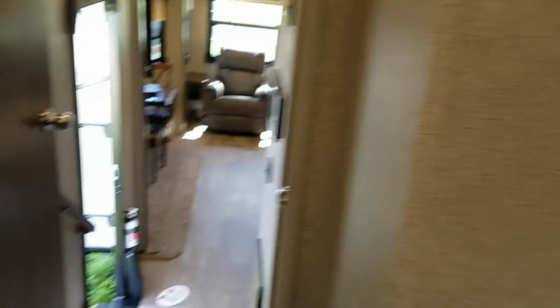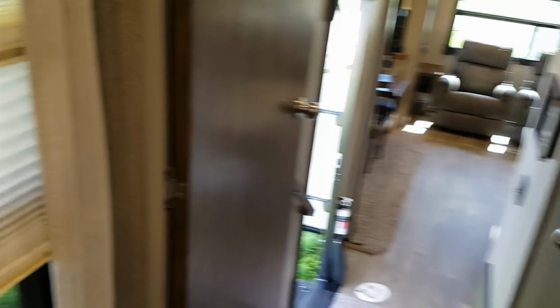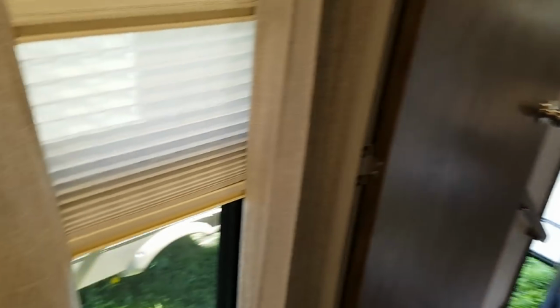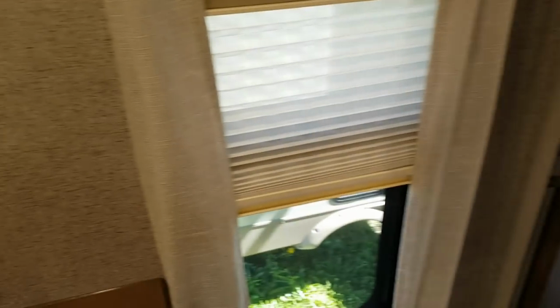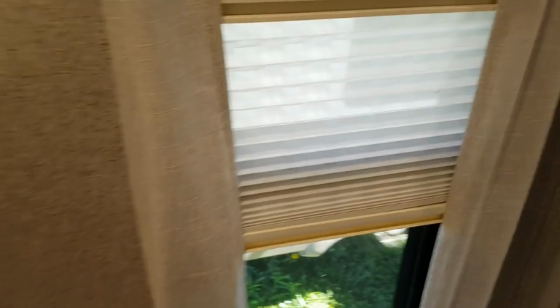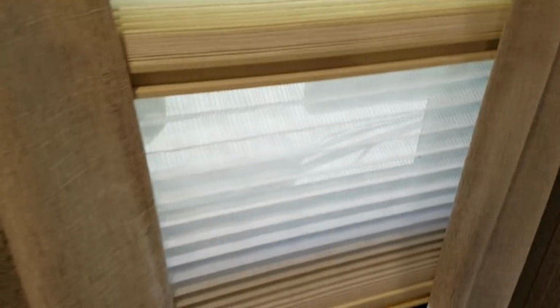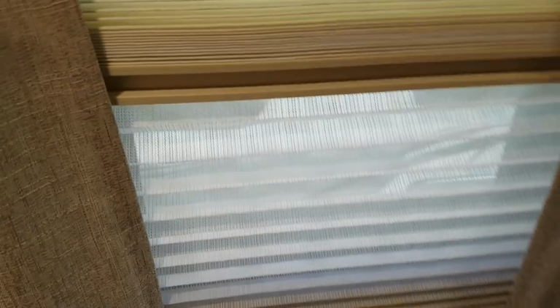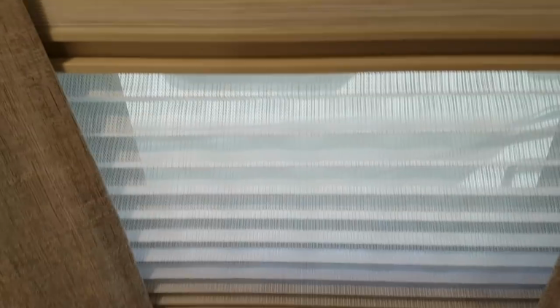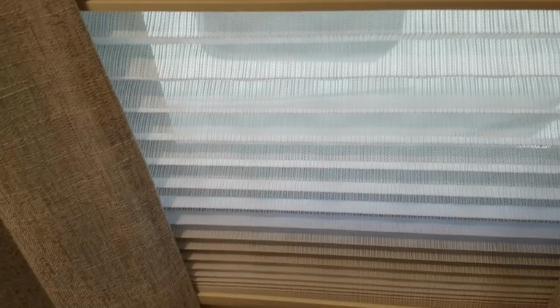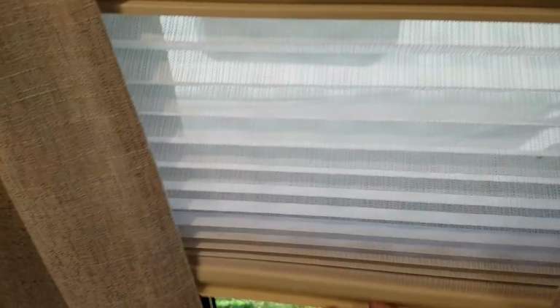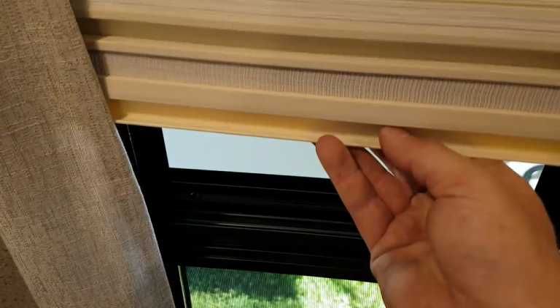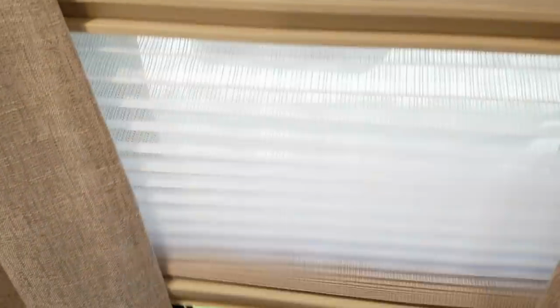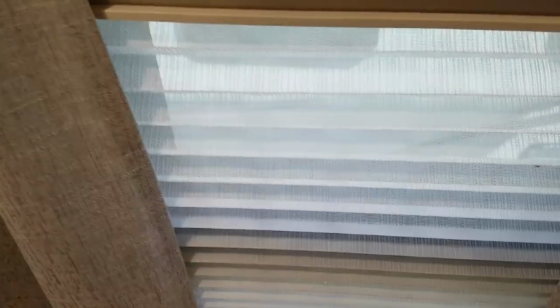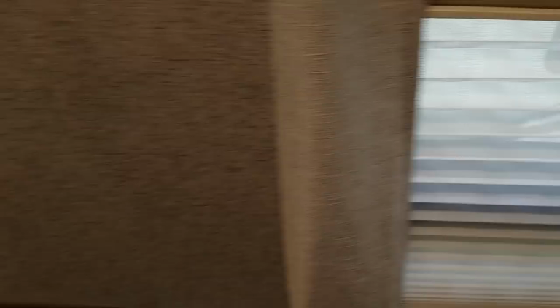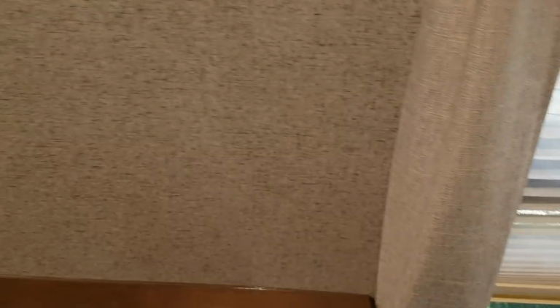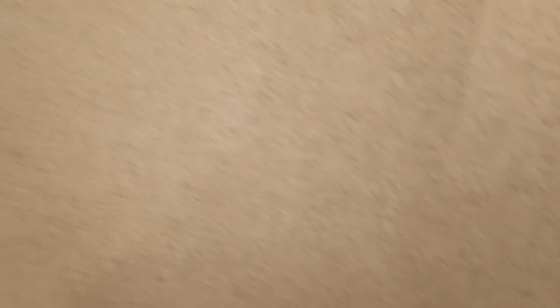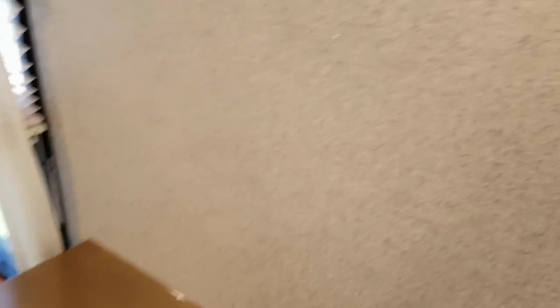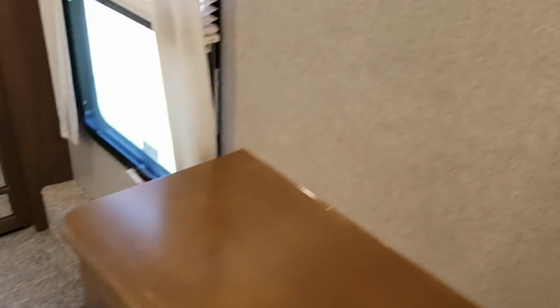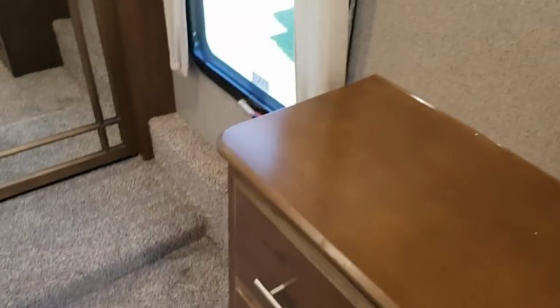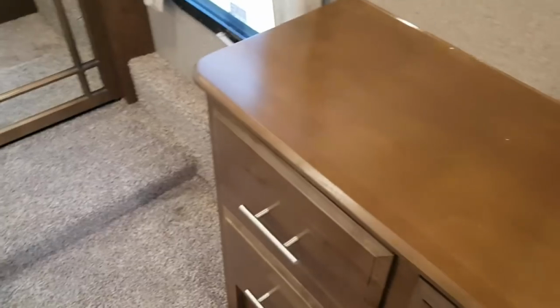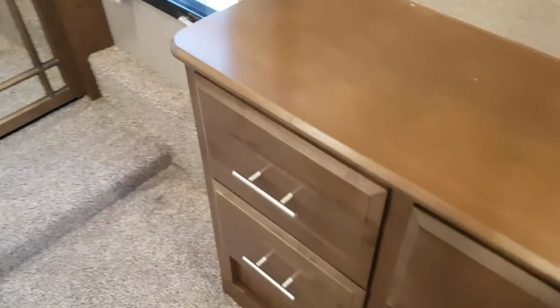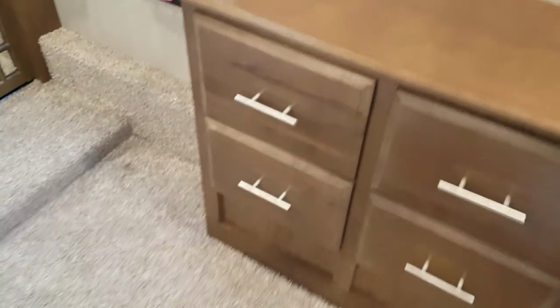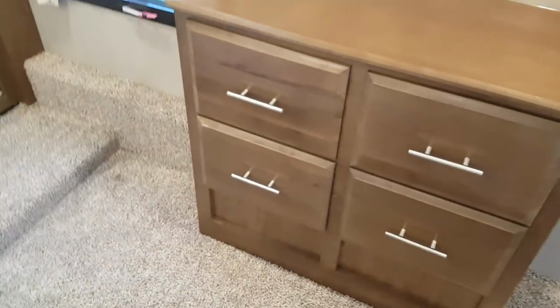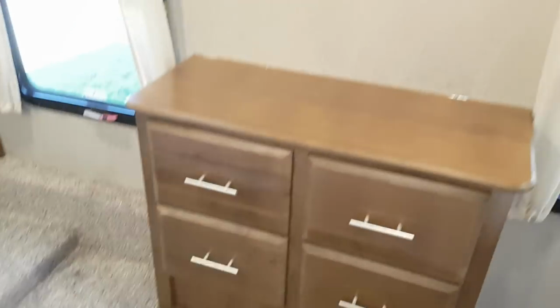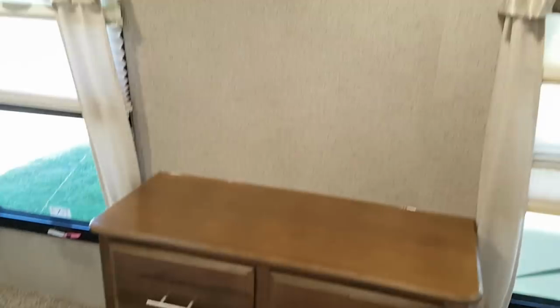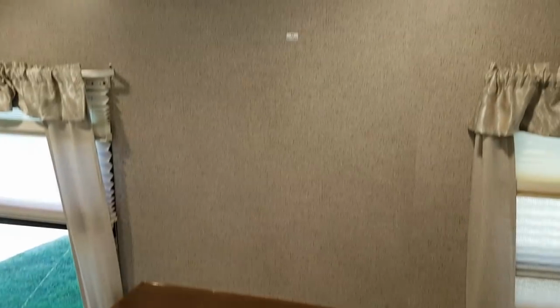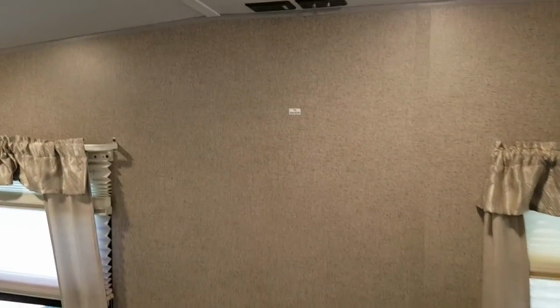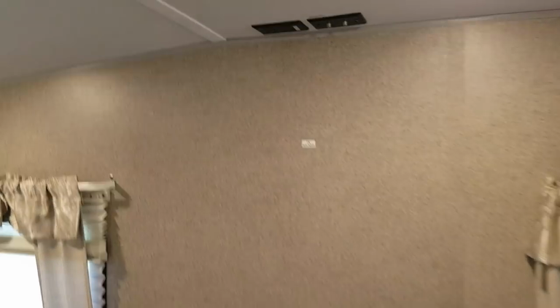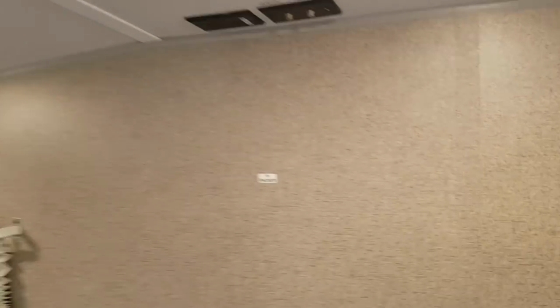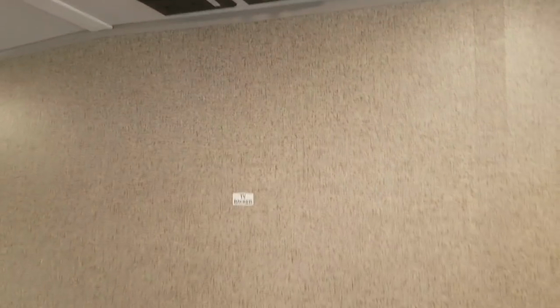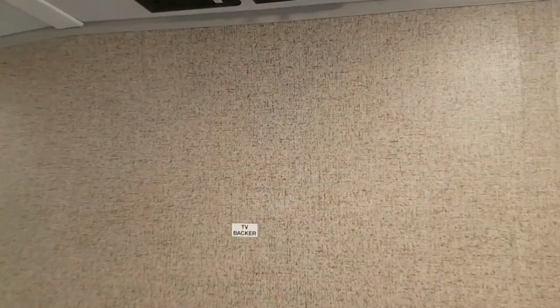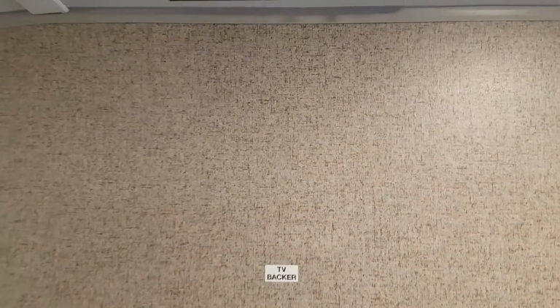The windows in the bedroom use day-night pleated shades instead of roller shades. There is a dresser right across from the bed with a TV hookup up above and a built-in TV backer where you can mount the TV.